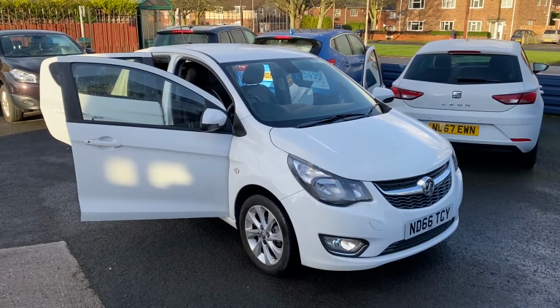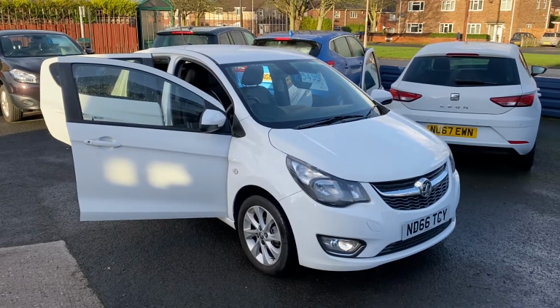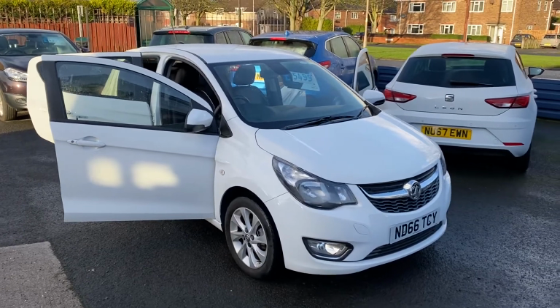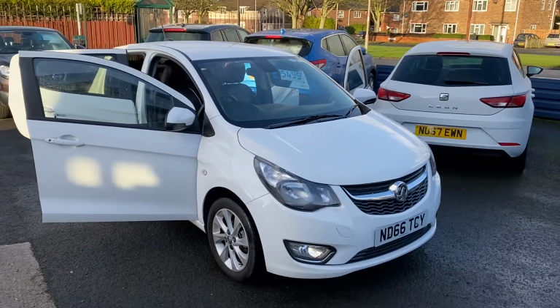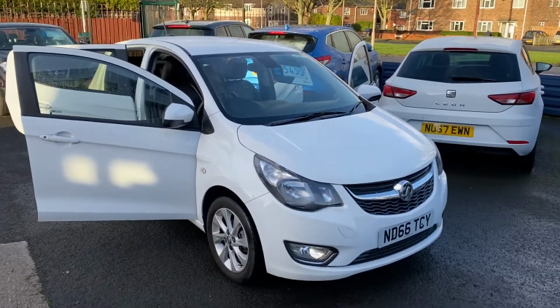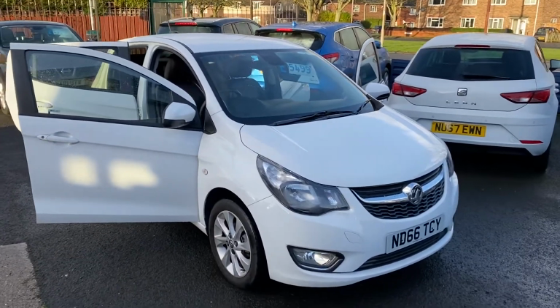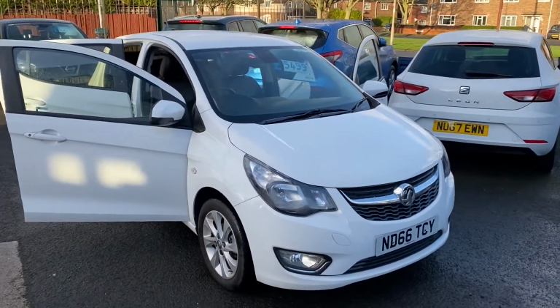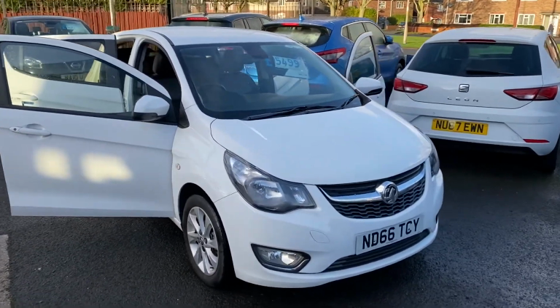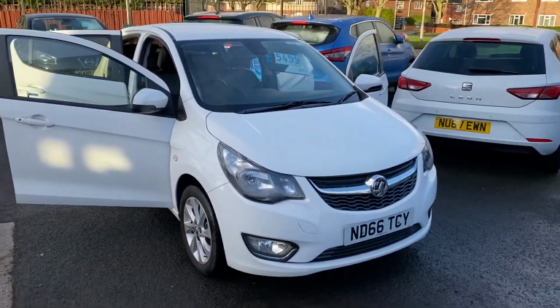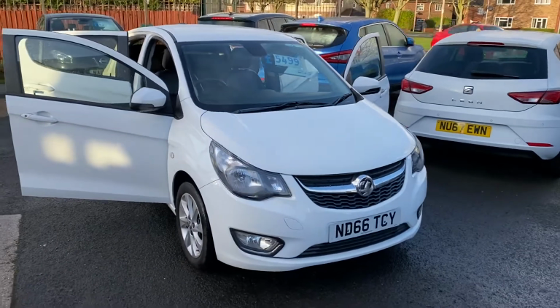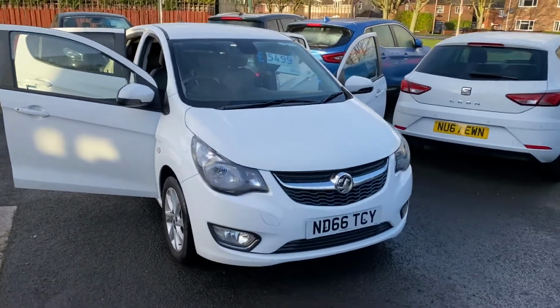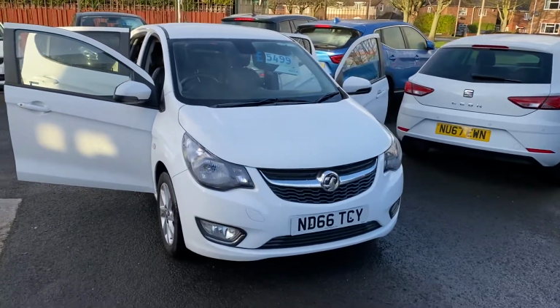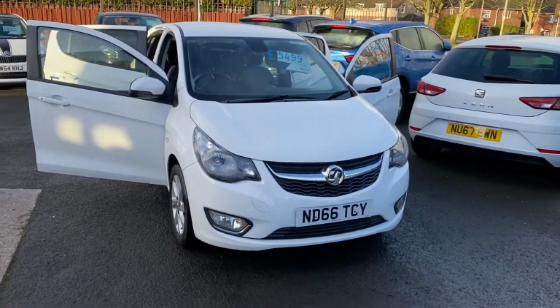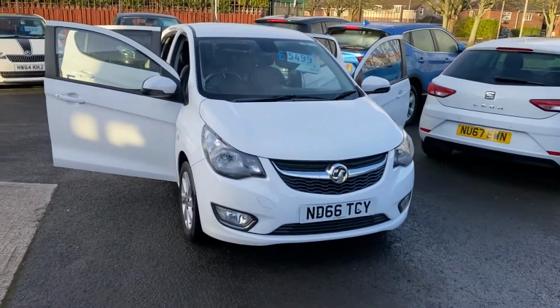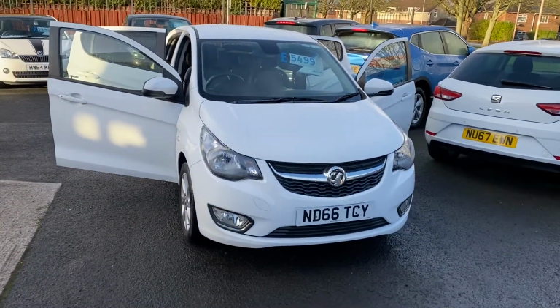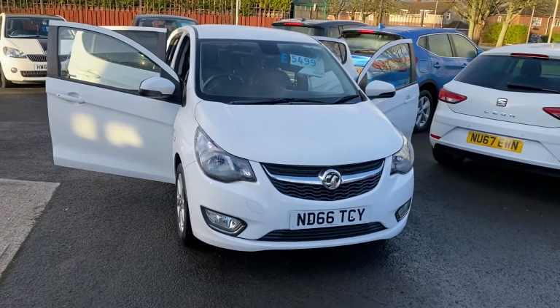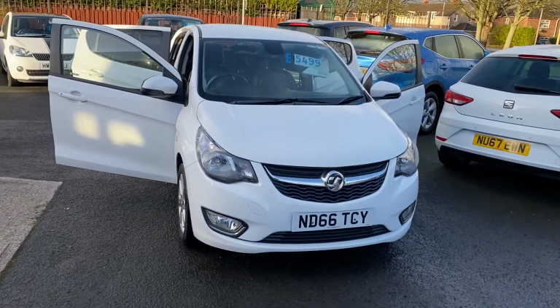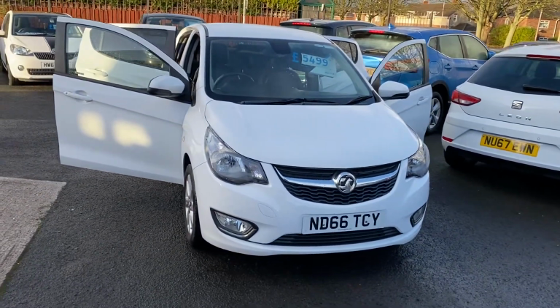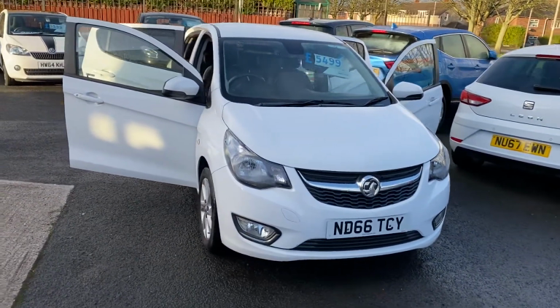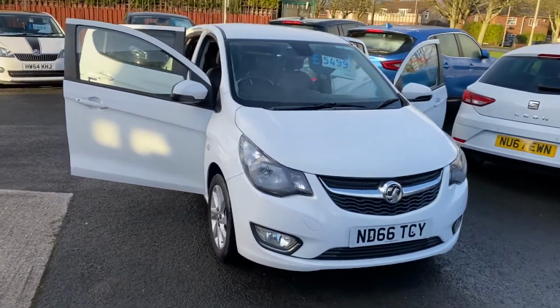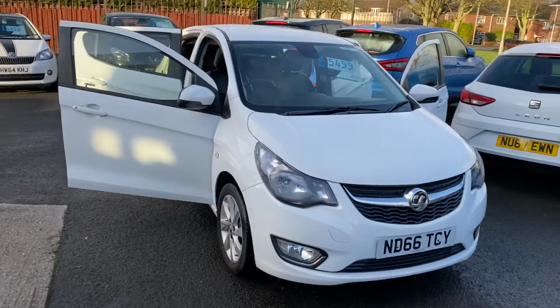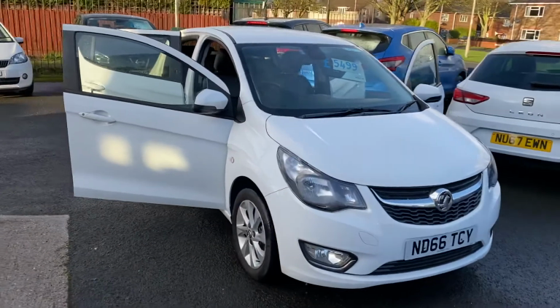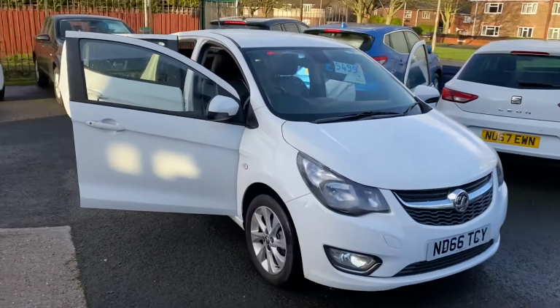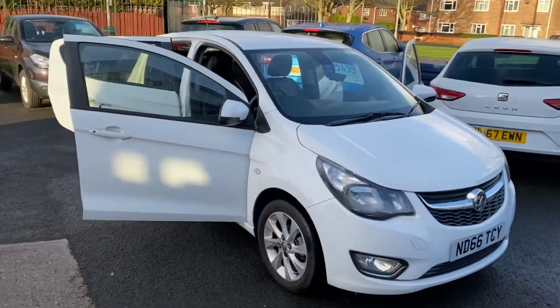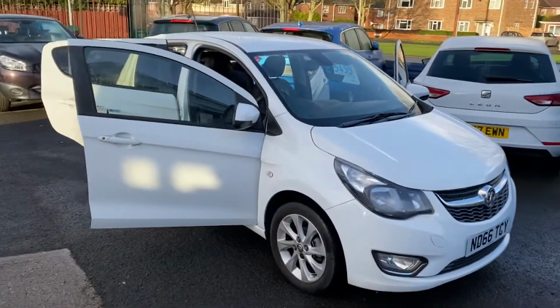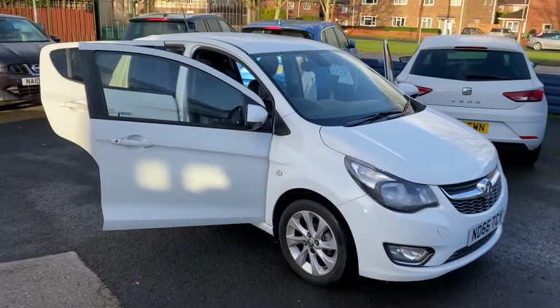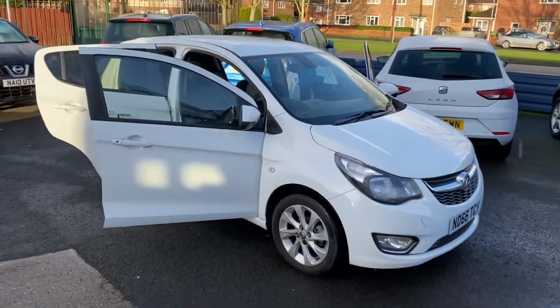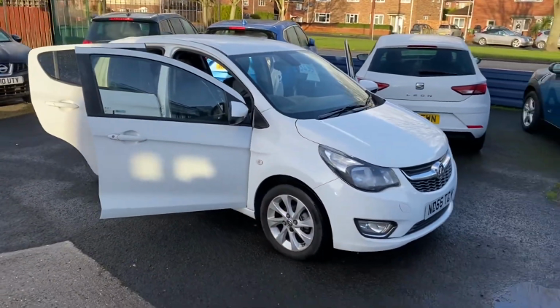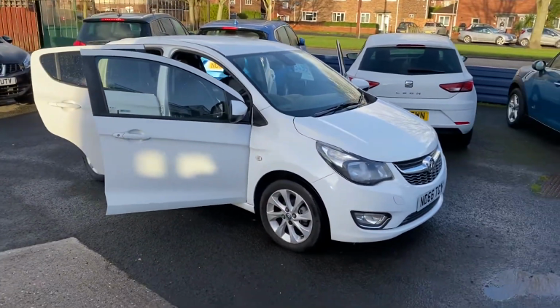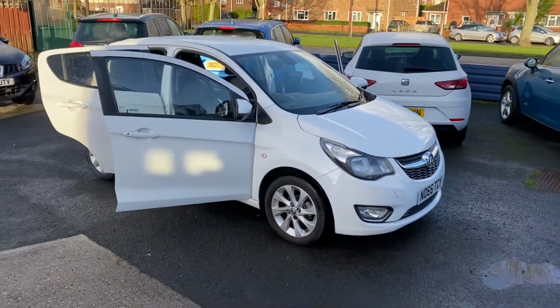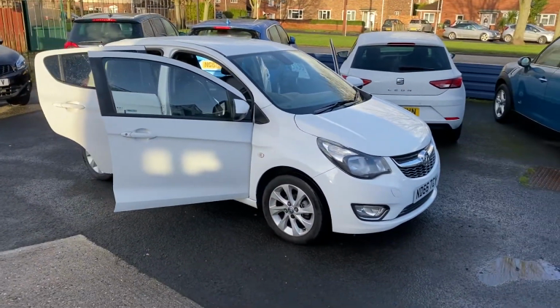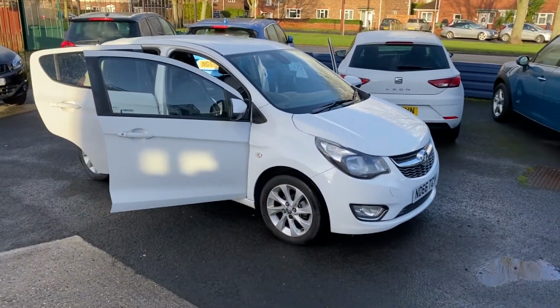Welcome to Alice Got Cars Guidepost. I've just taken in Park Shane's lovely Vauxhall Viva, 1 litre, 5 door, only 34,000 miles on the clock, full service history.